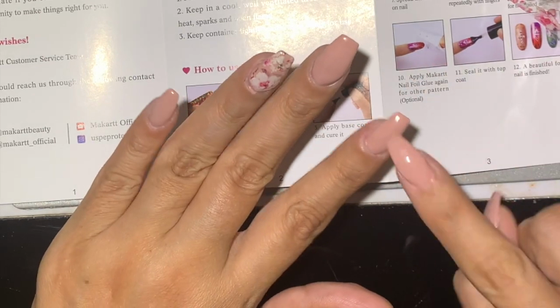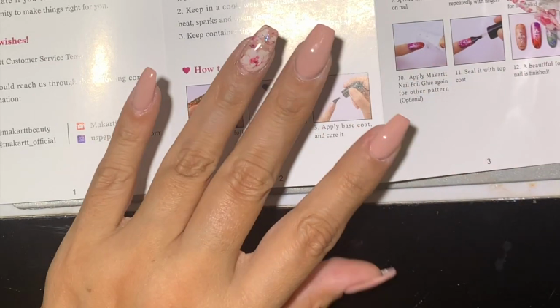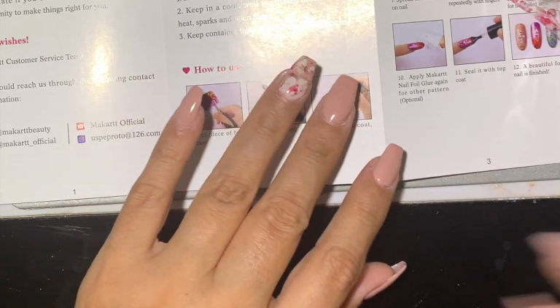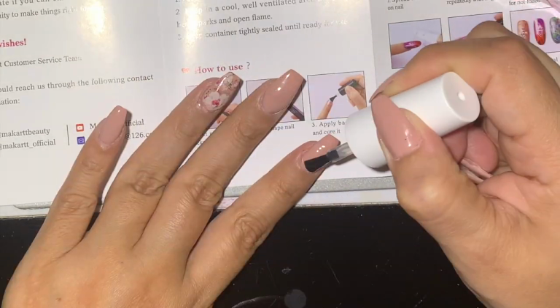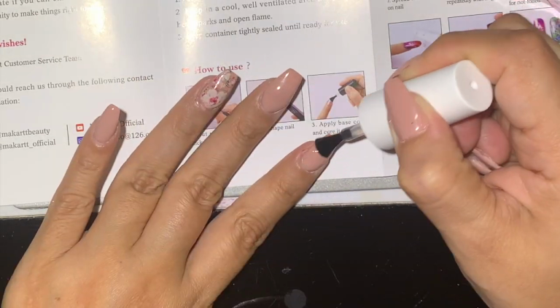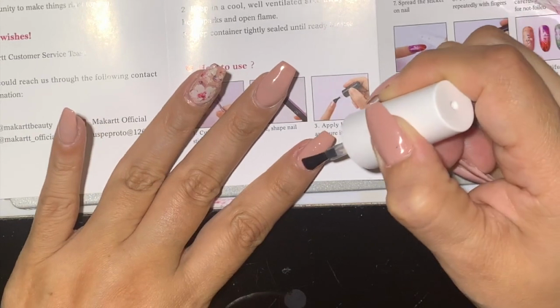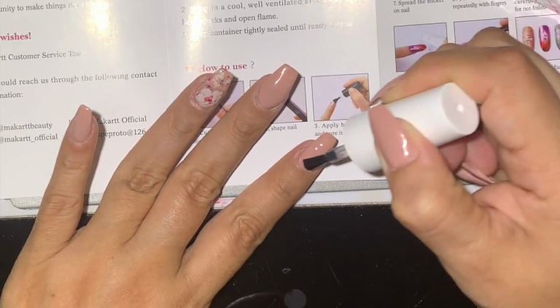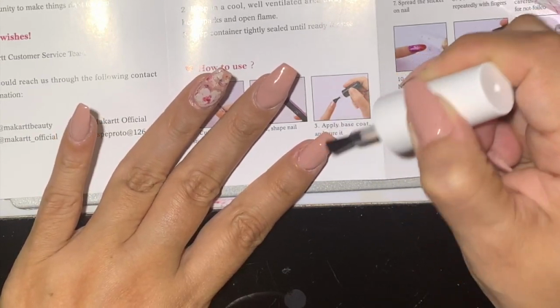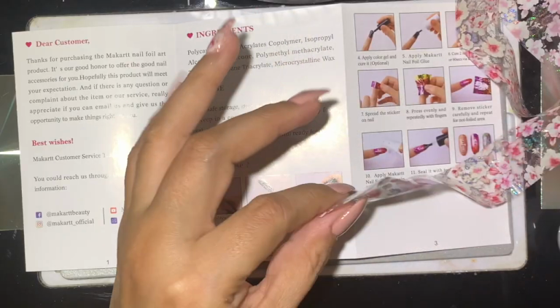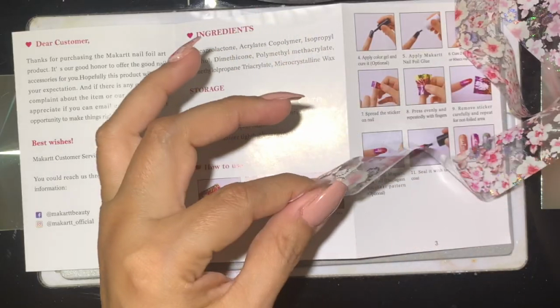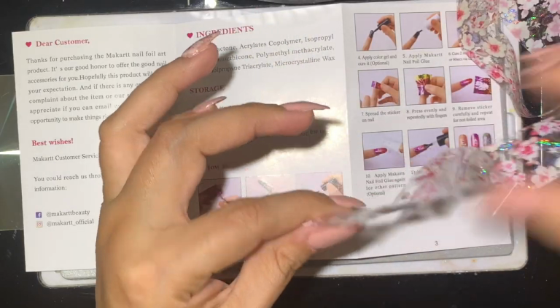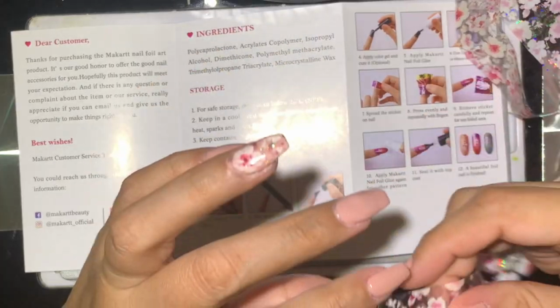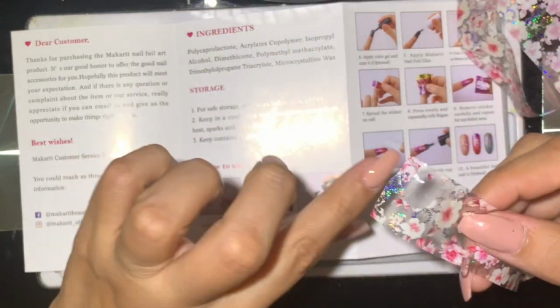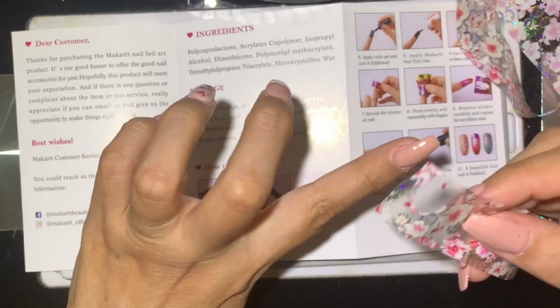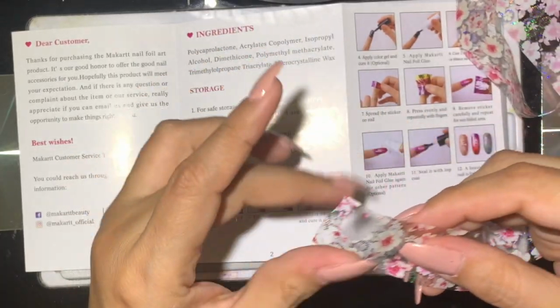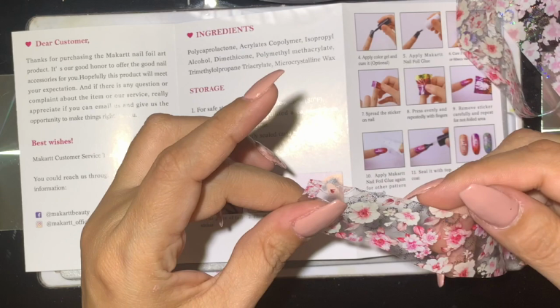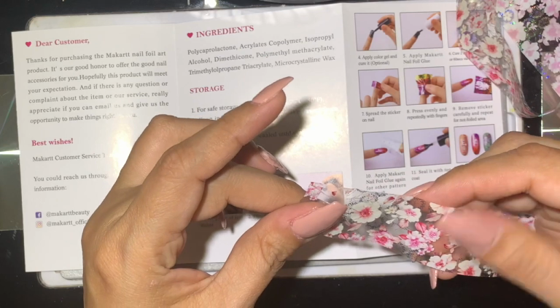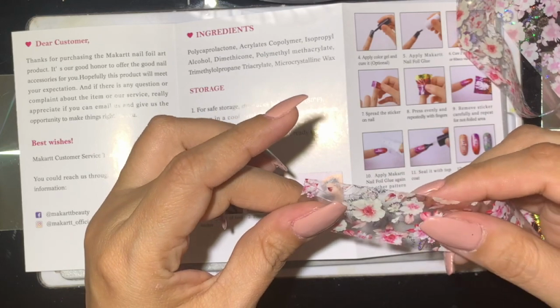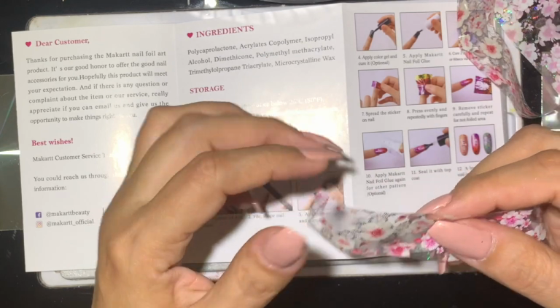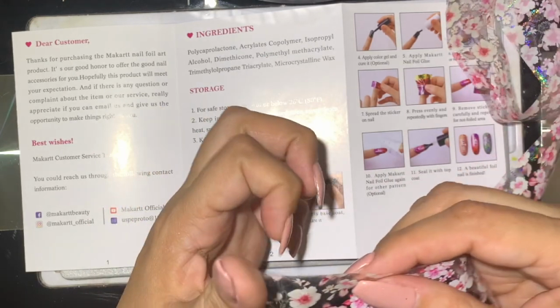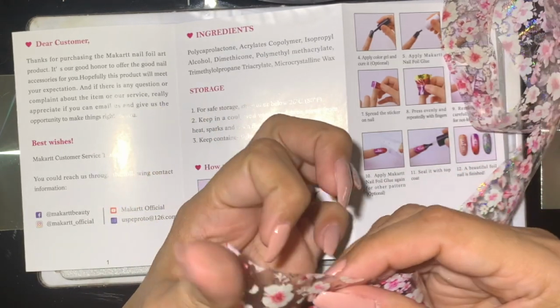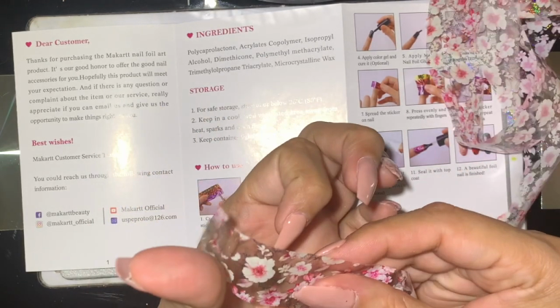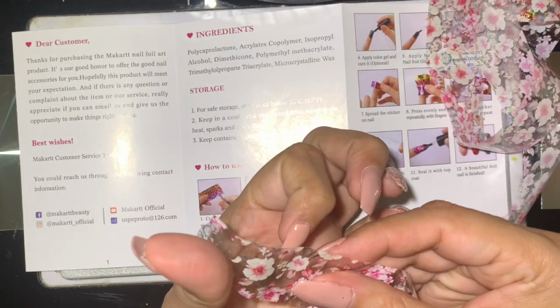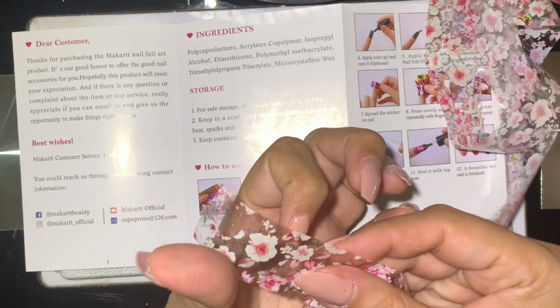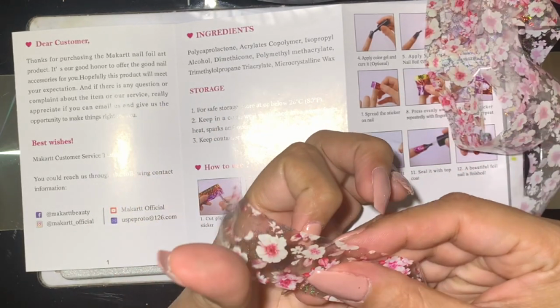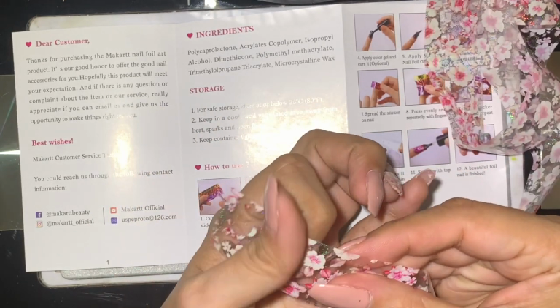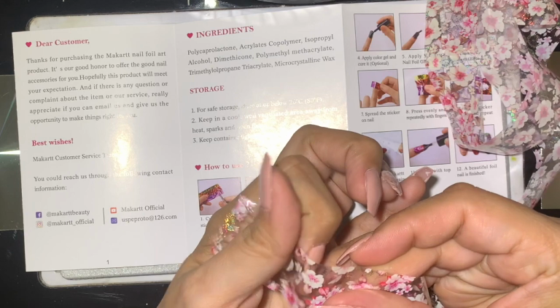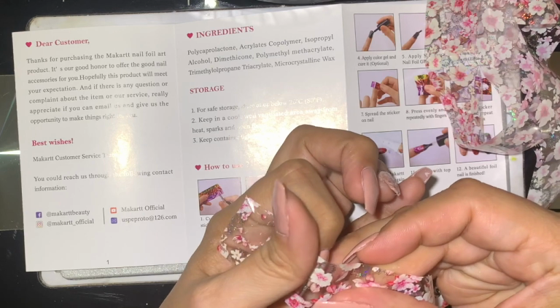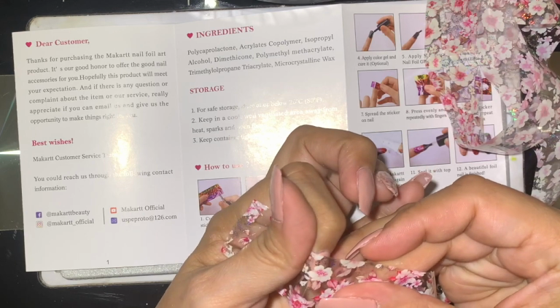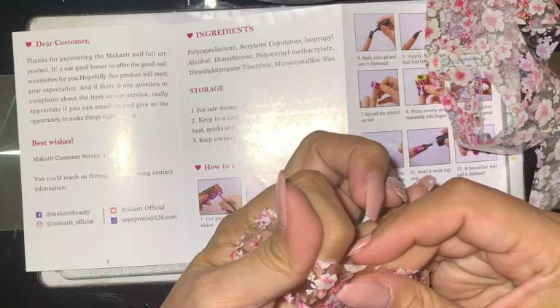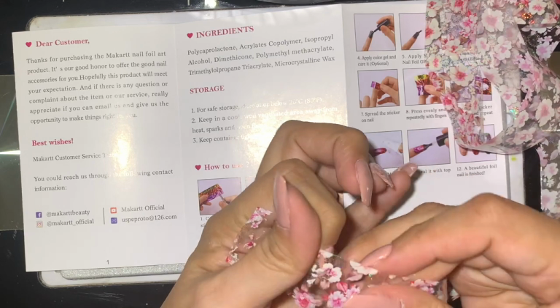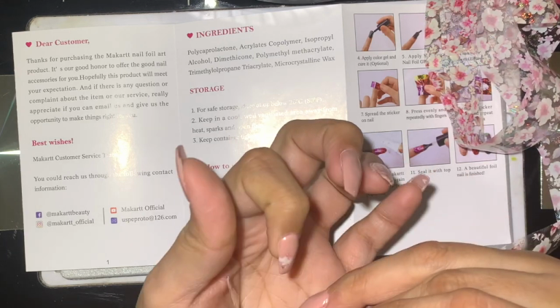I'm going to do this one as well and apply the coat again. I only cured it for 30 seconds this time, to see if it's necessary to cure for 60 seconds — and yes, it is.